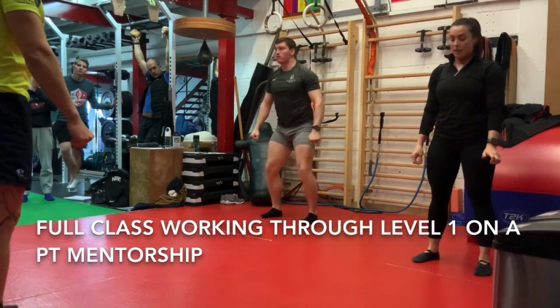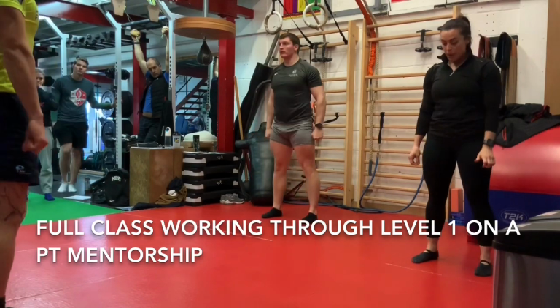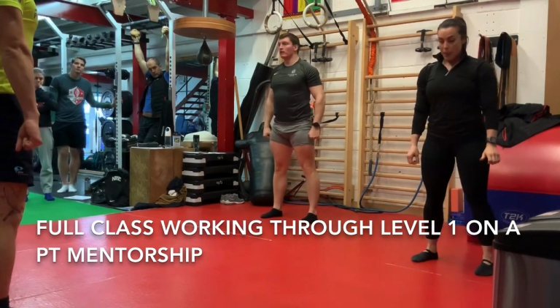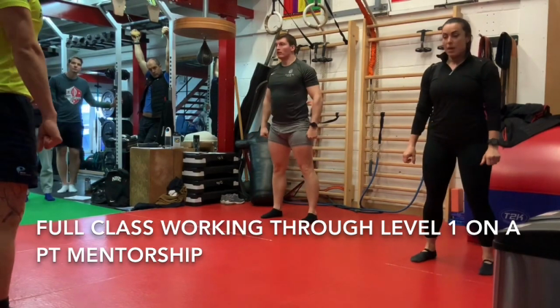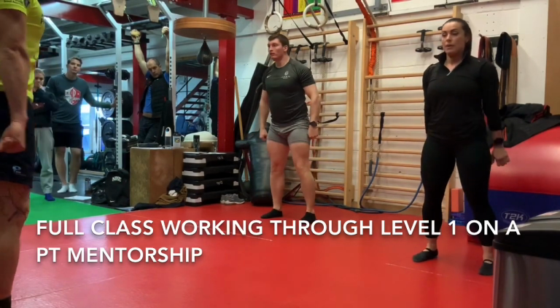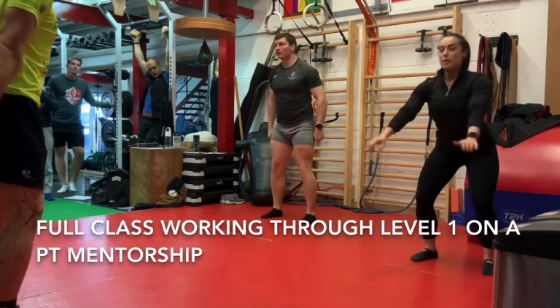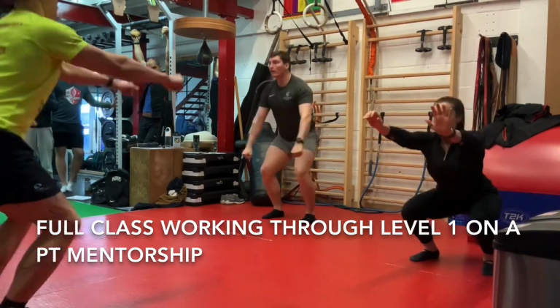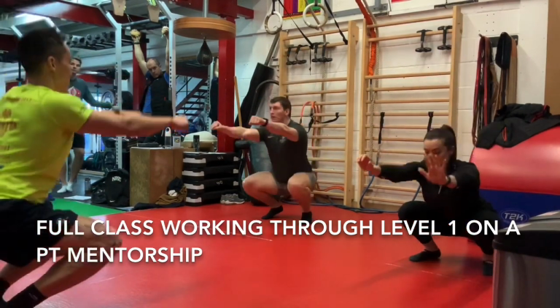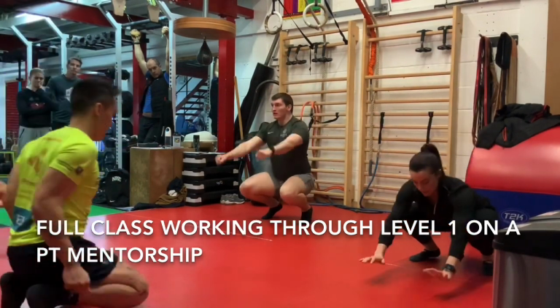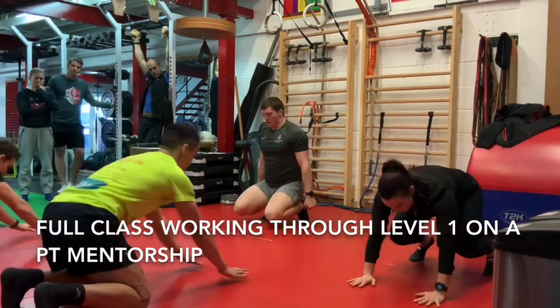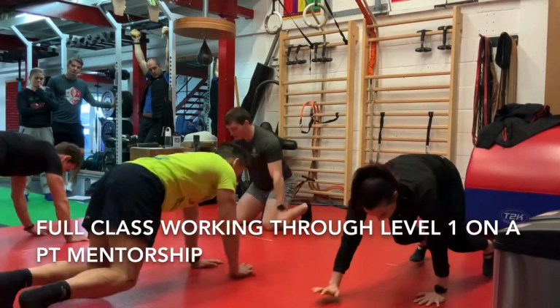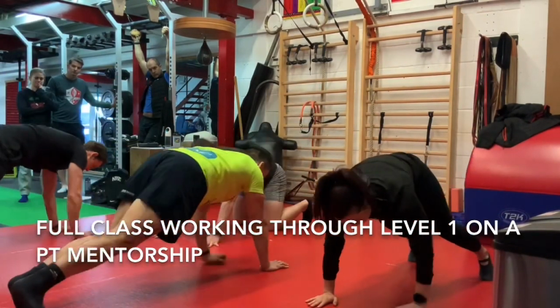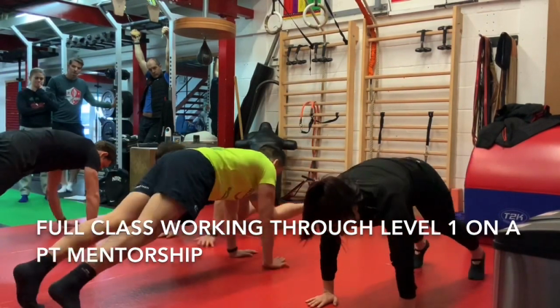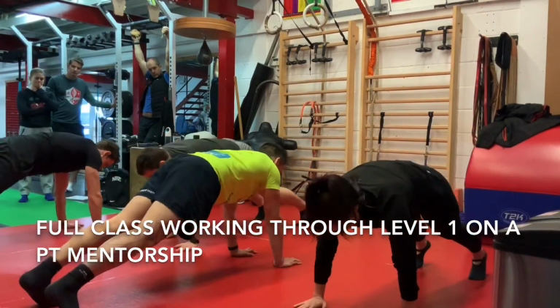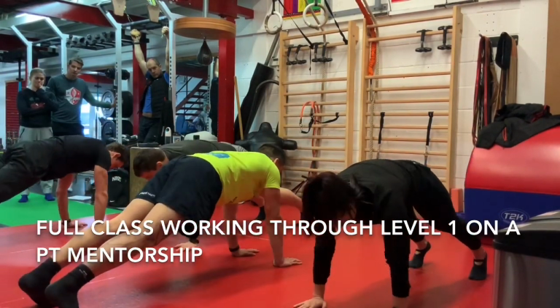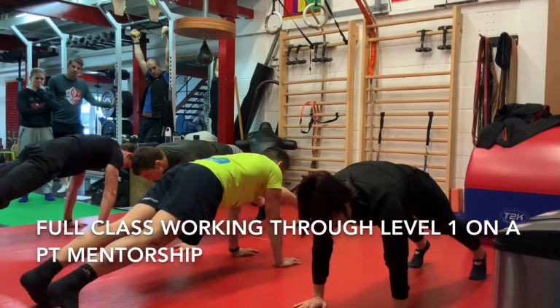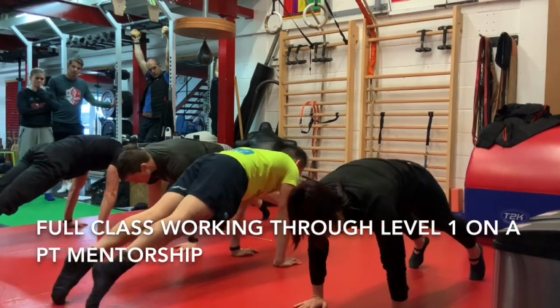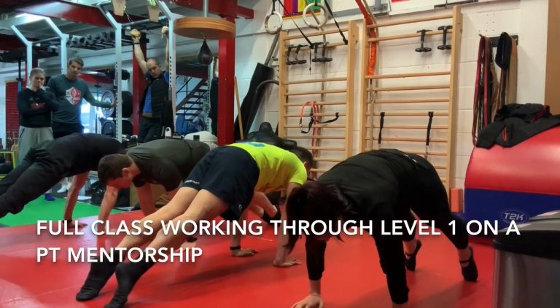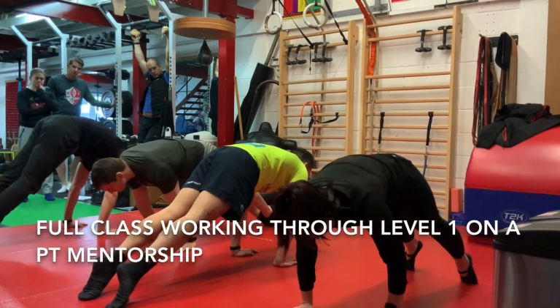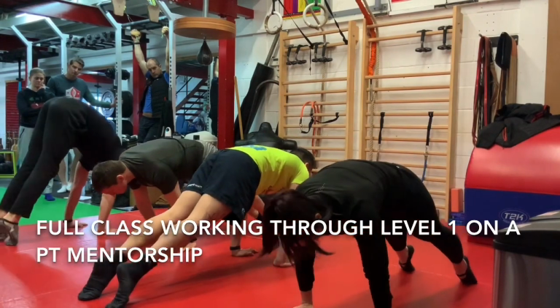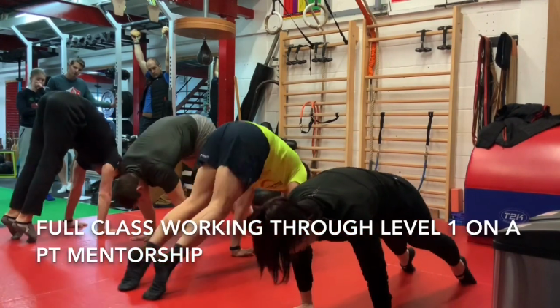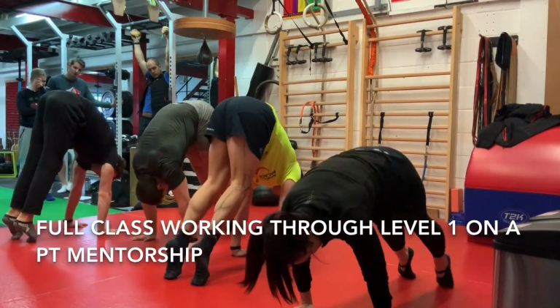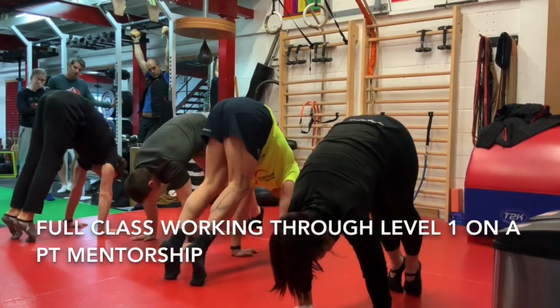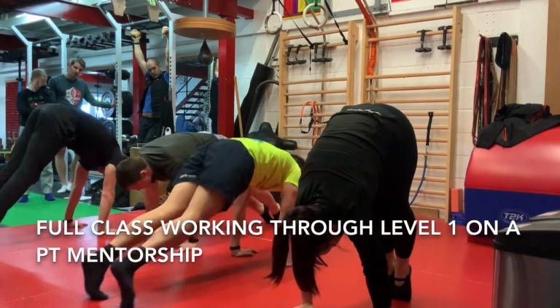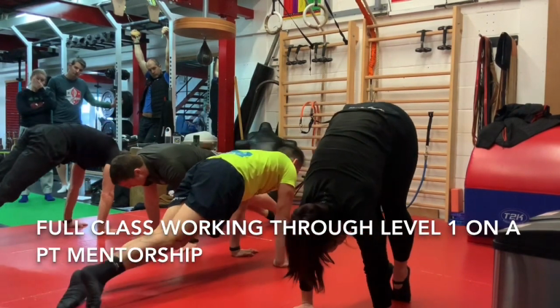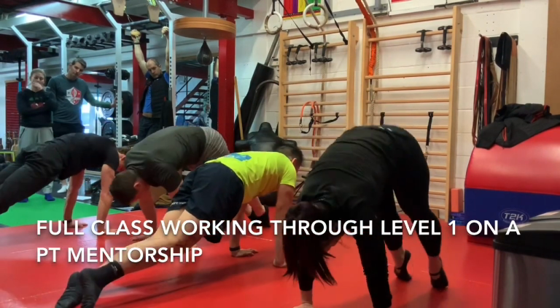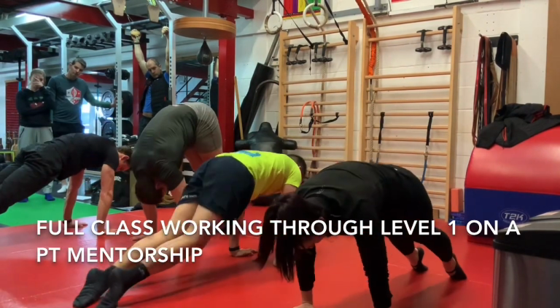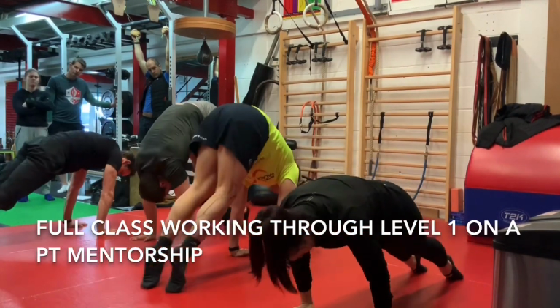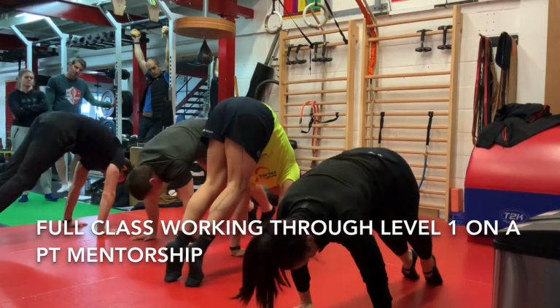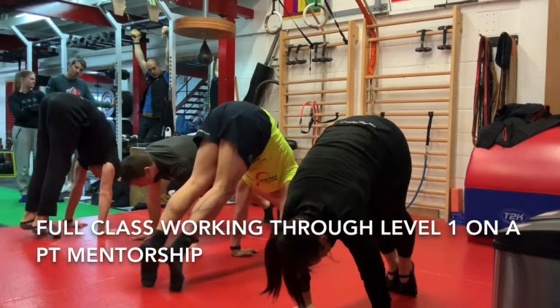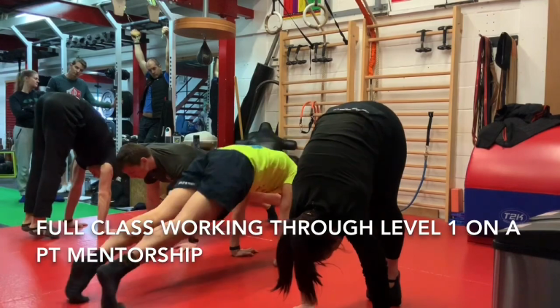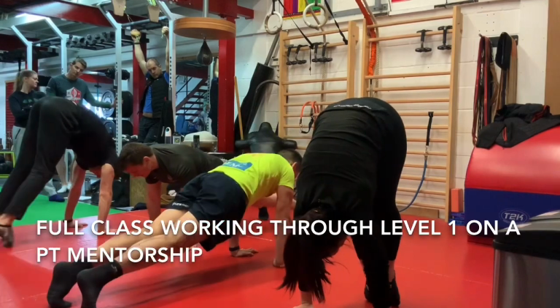Pike up drill. Pause at the top of the press up. Pause in front support, then pike up. And down. Down, up, full range, and down.